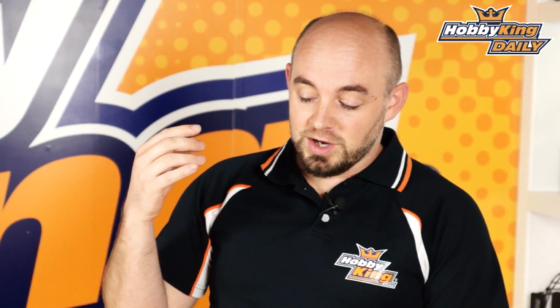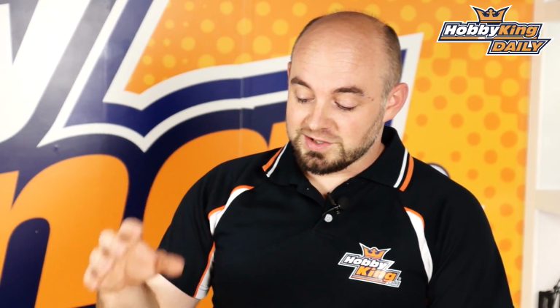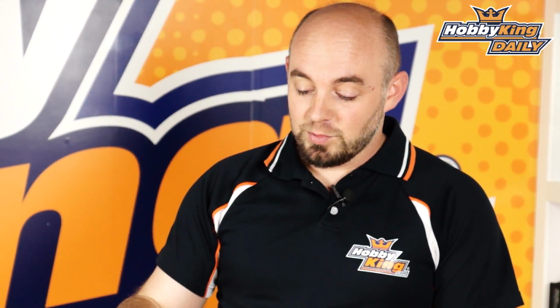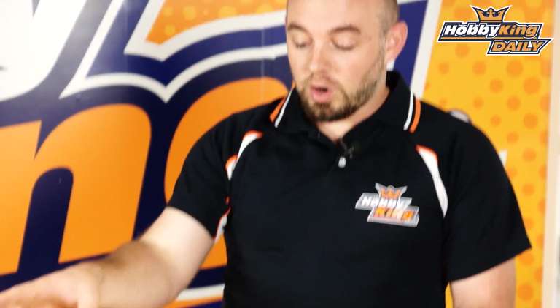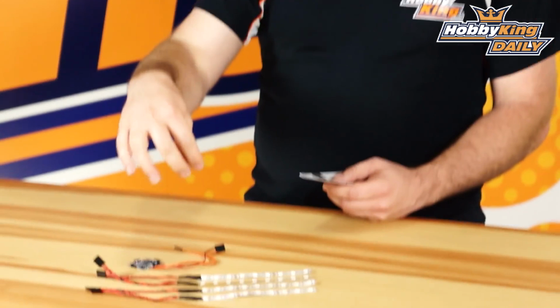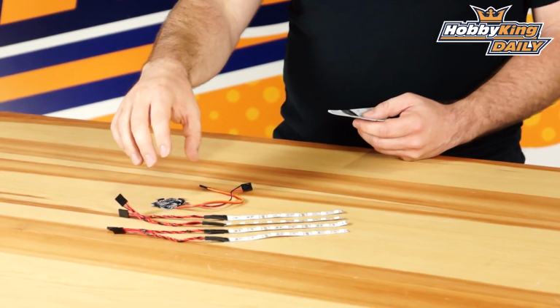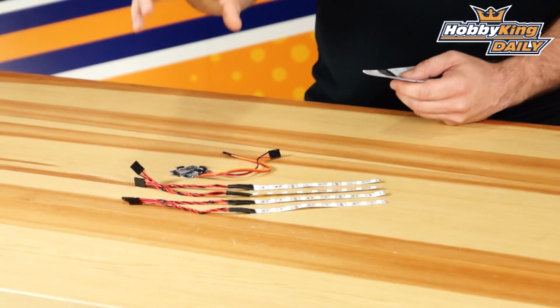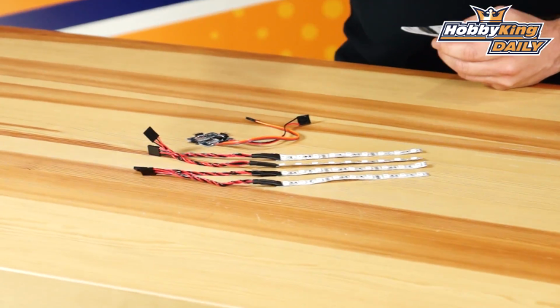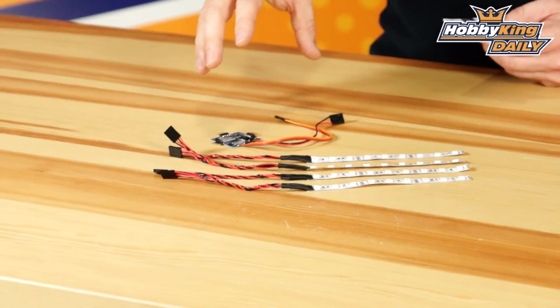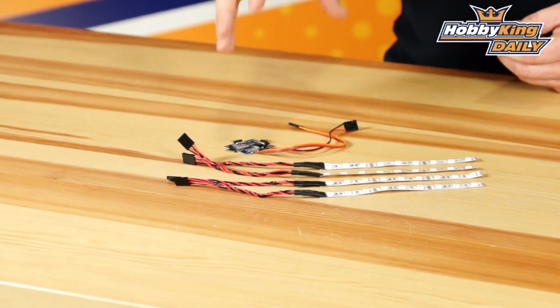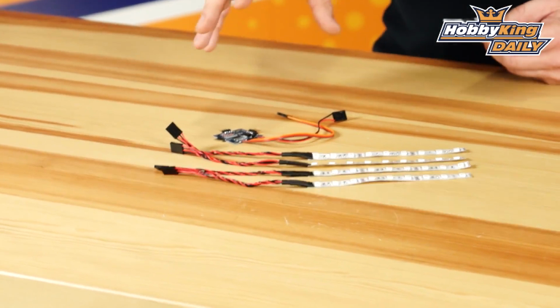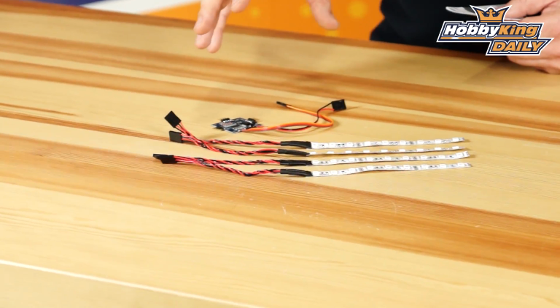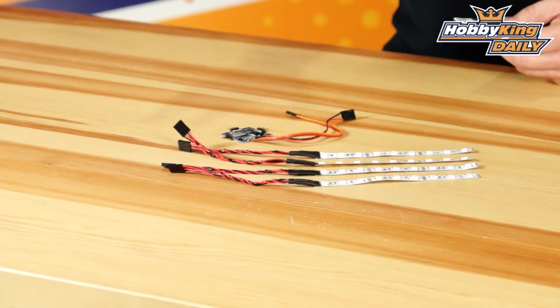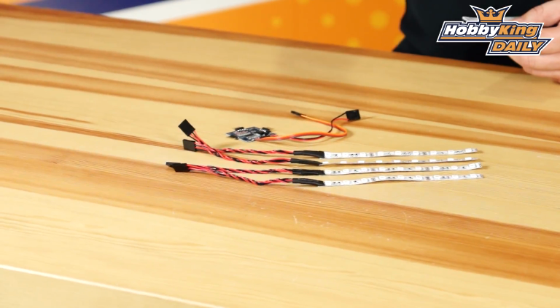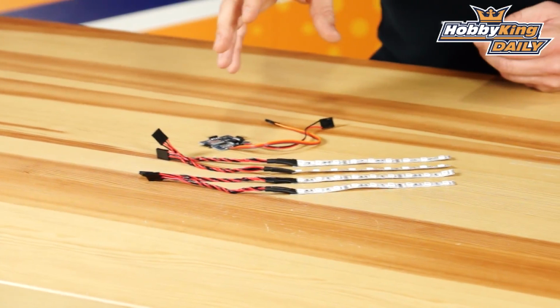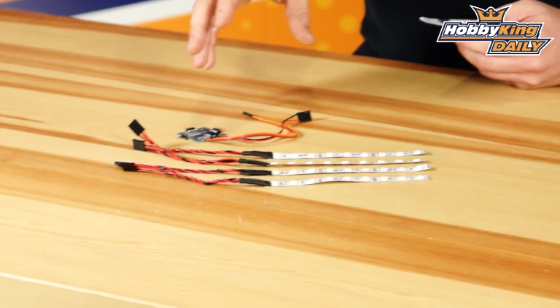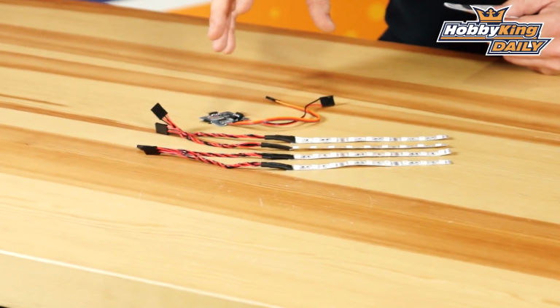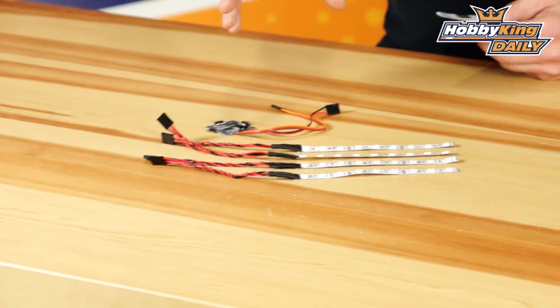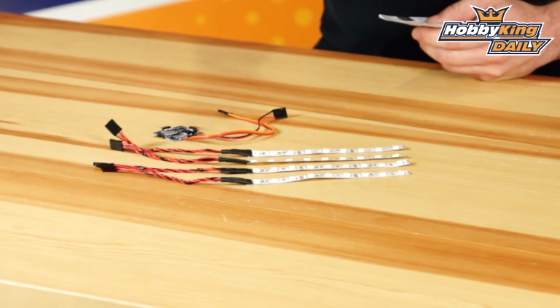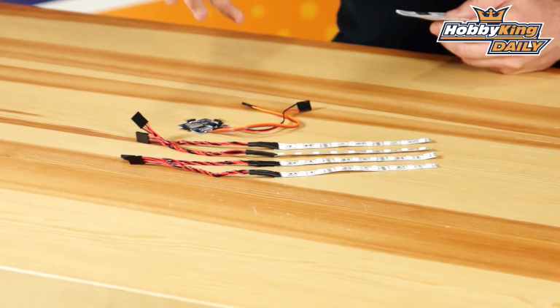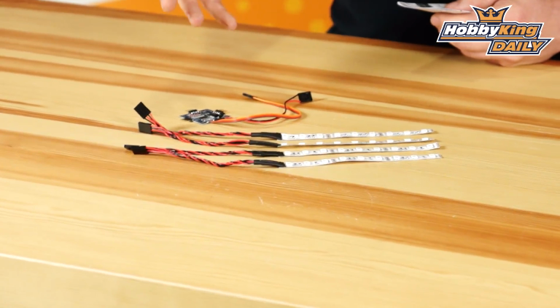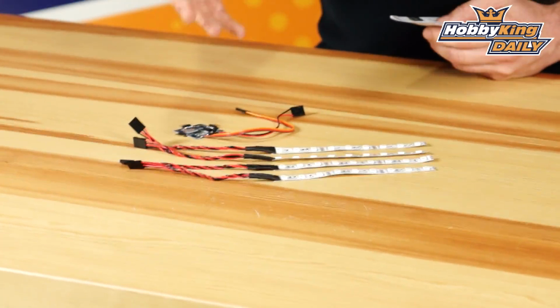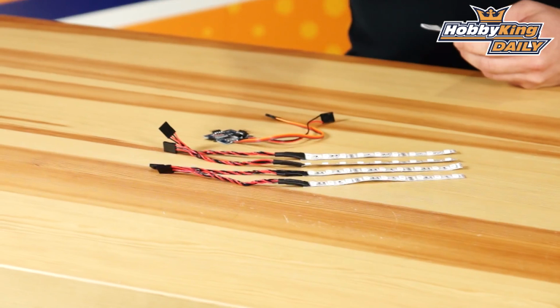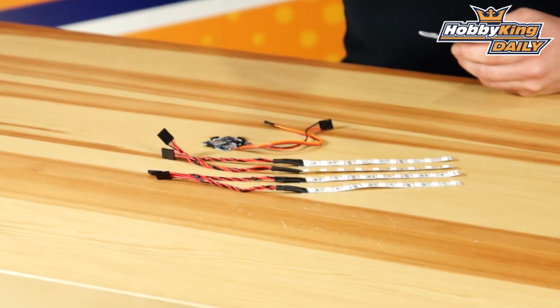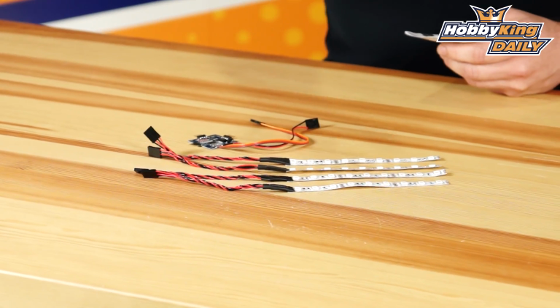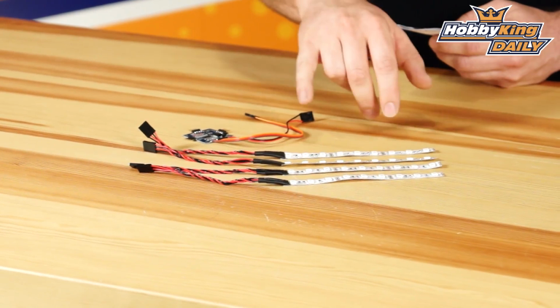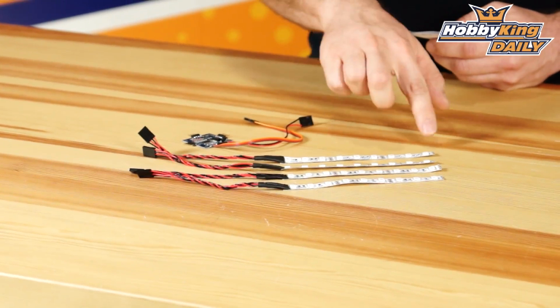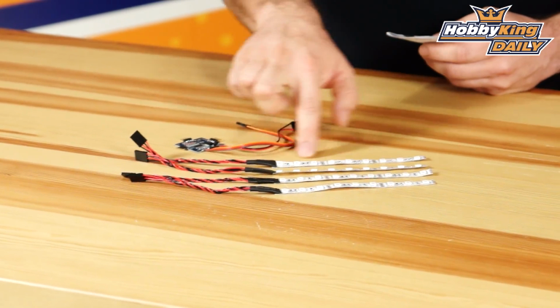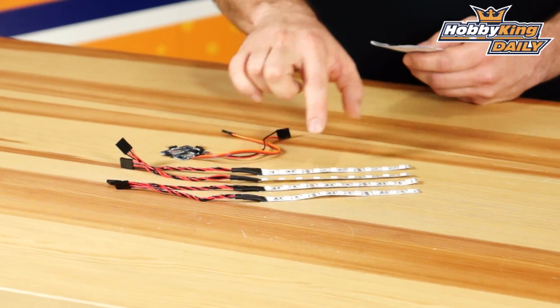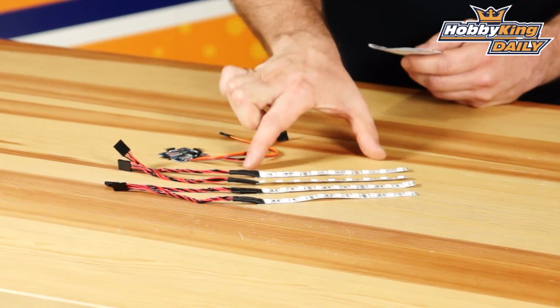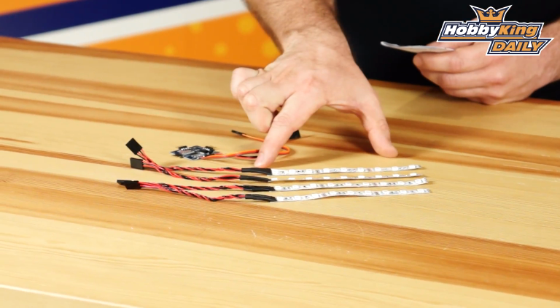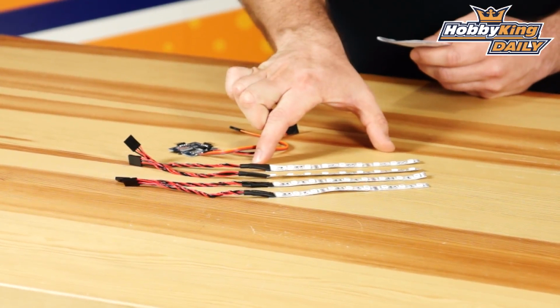The system's total weight is 26 grams, so it's a real lightweight setup that you can add to anything, even really small quads. Each LED strip is 100 millimeters long.